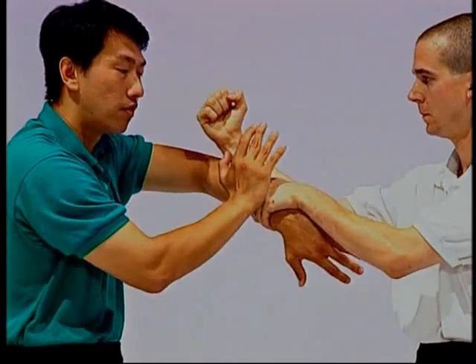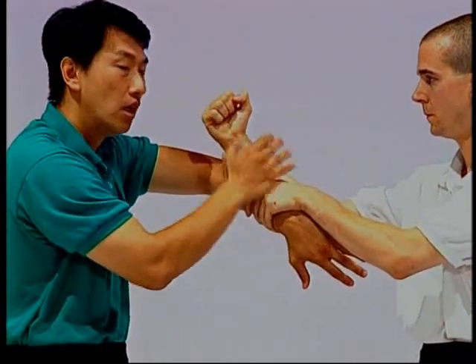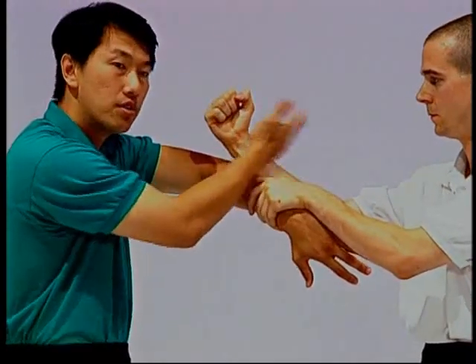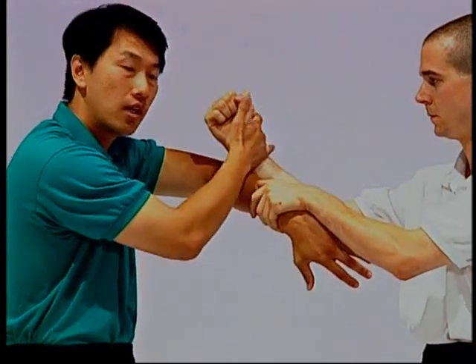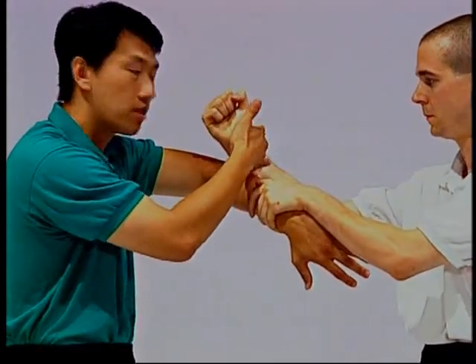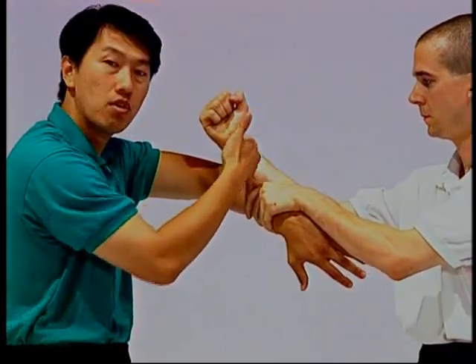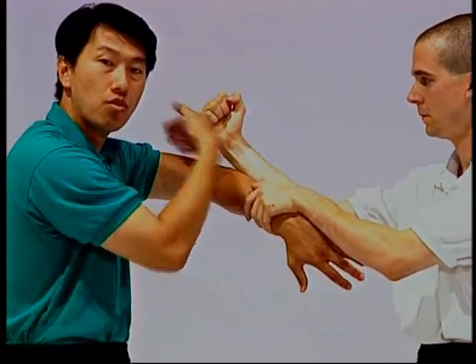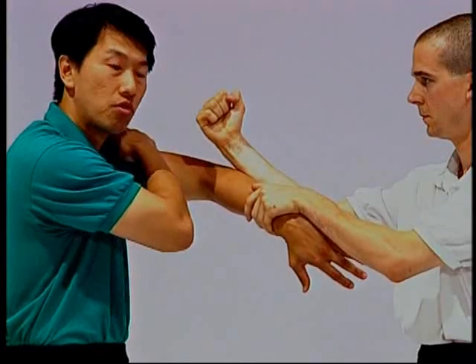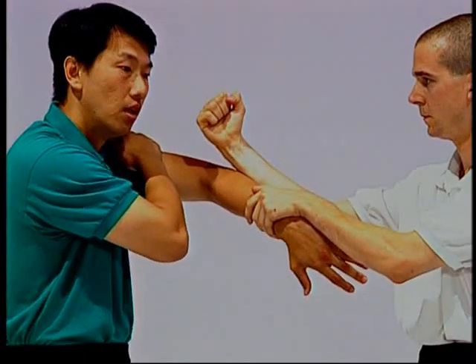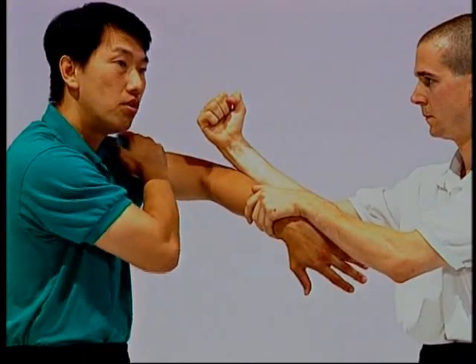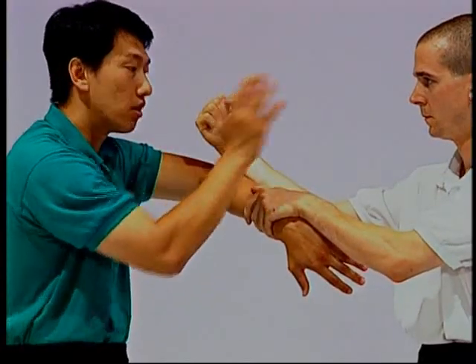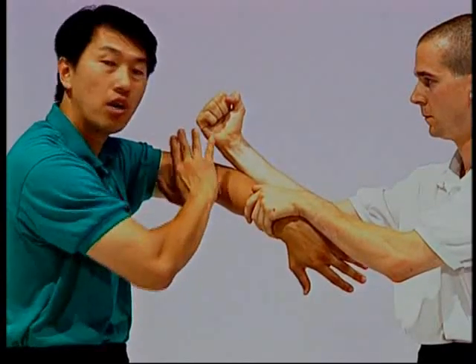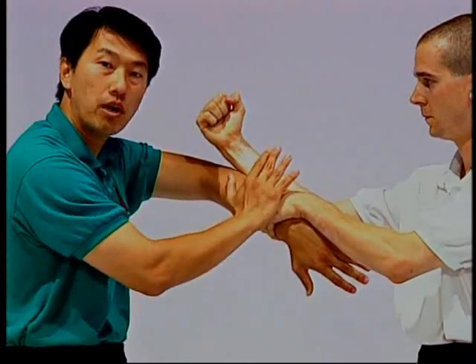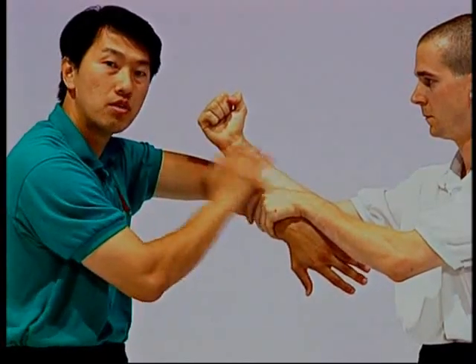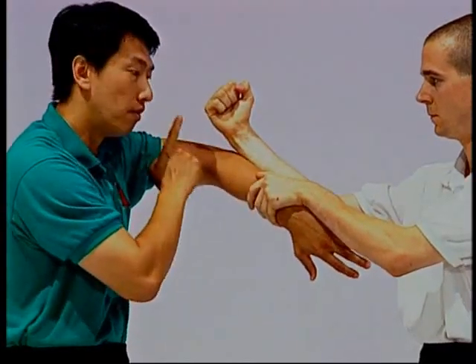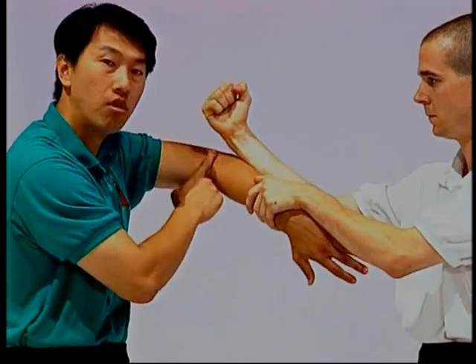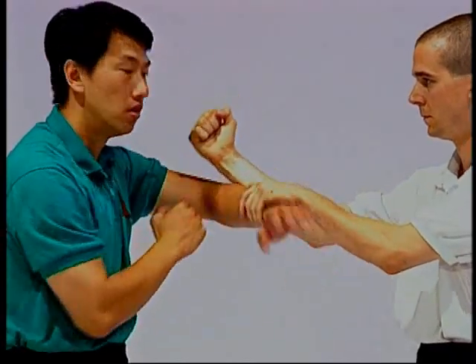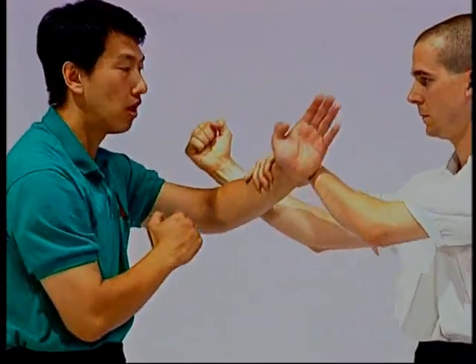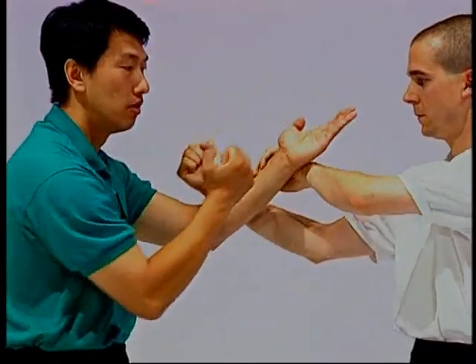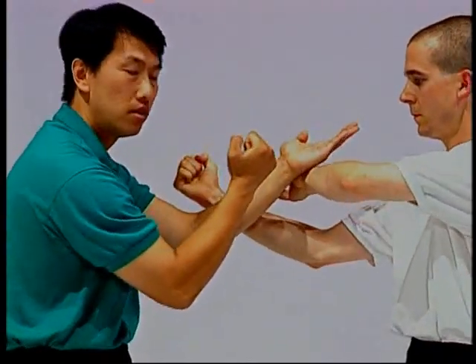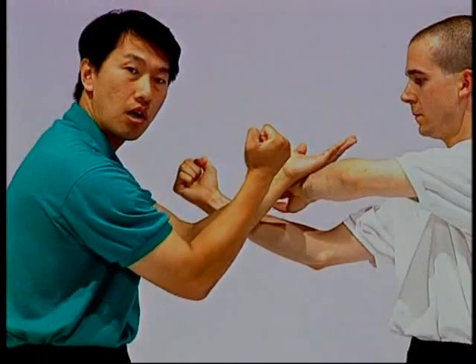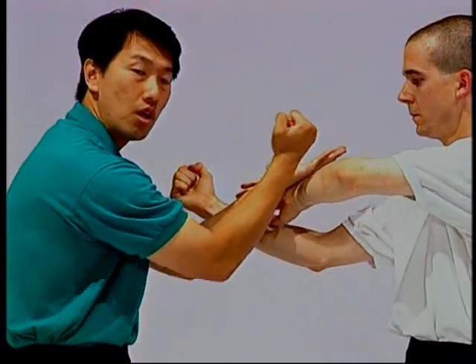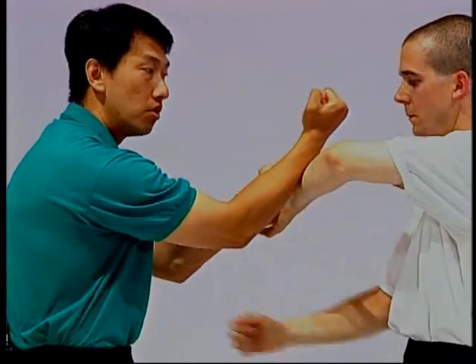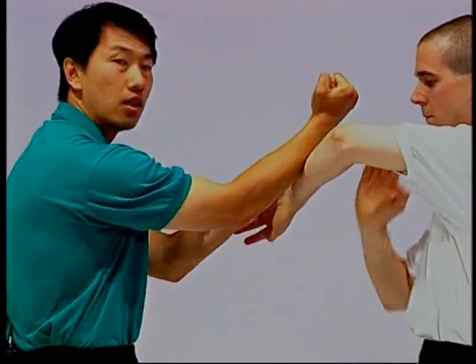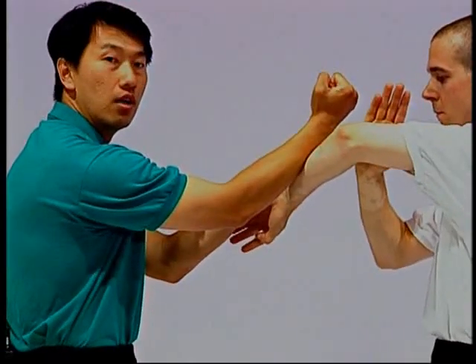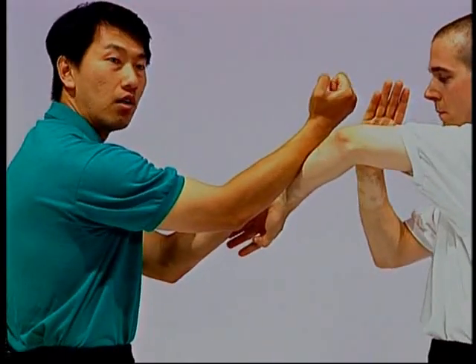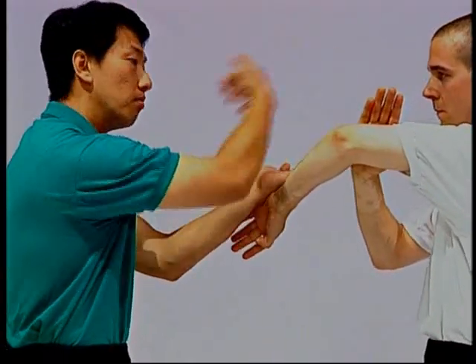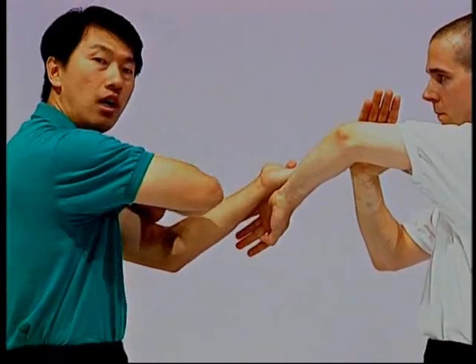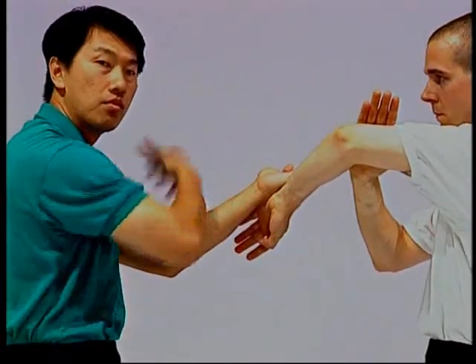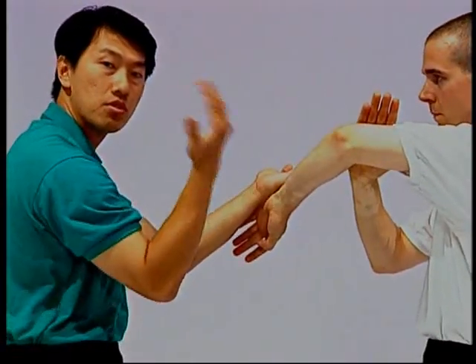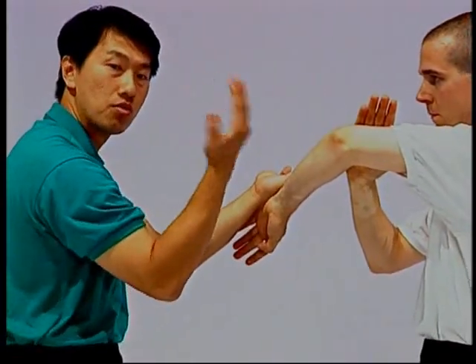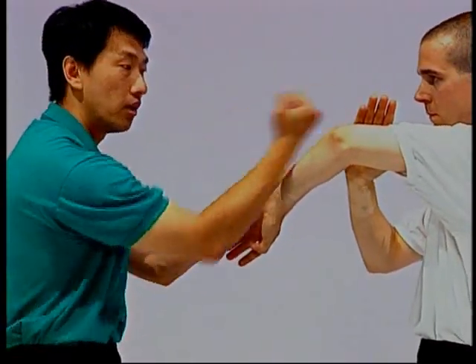Therefore, if he's attacking outside of you closer towards your shoulder, then you can continue to occupy the center from bong to tan. This is how you change into tan da. Now from my left, we just change to the right.